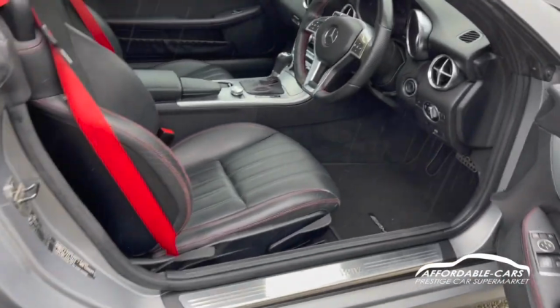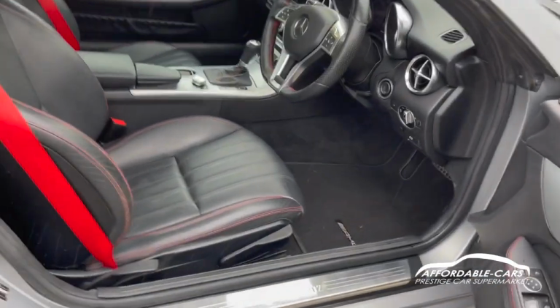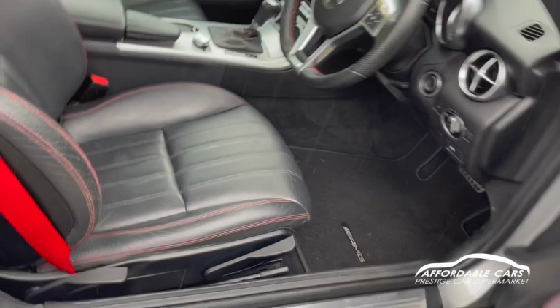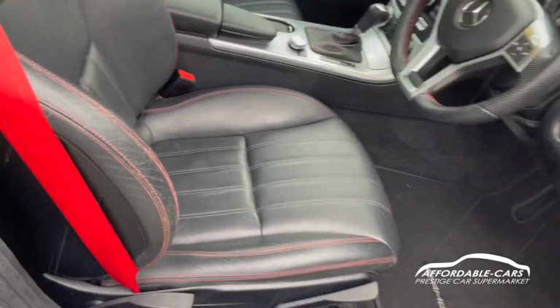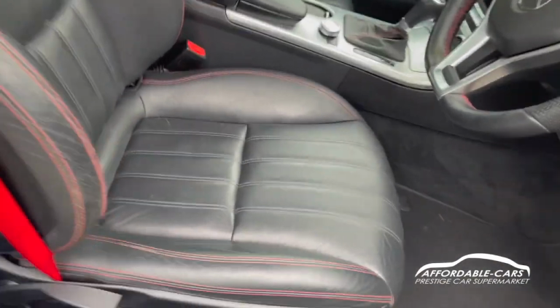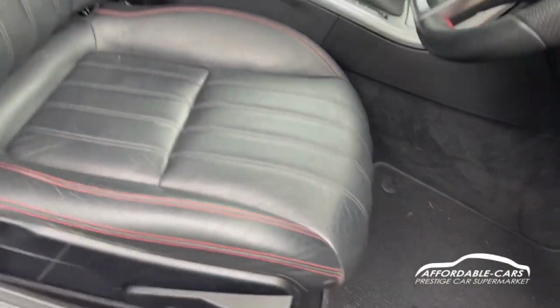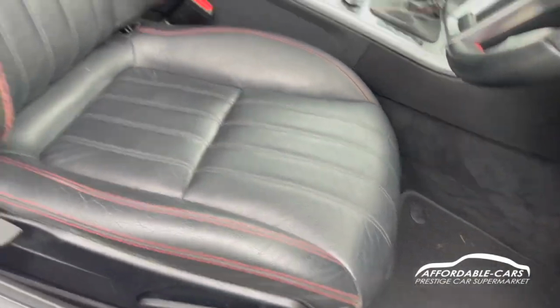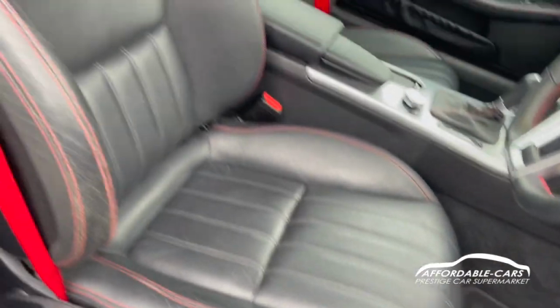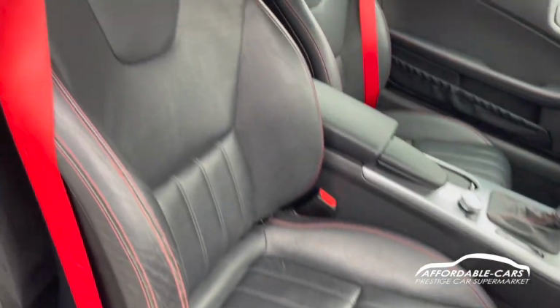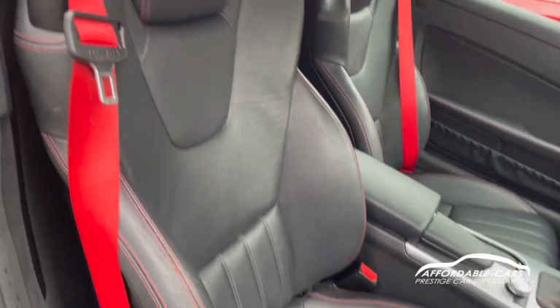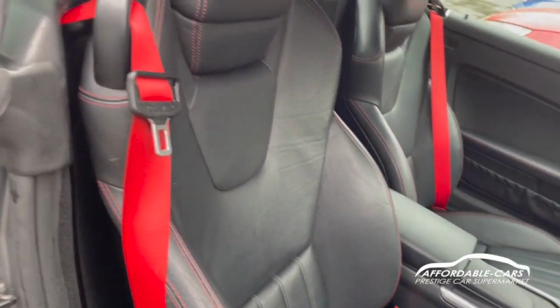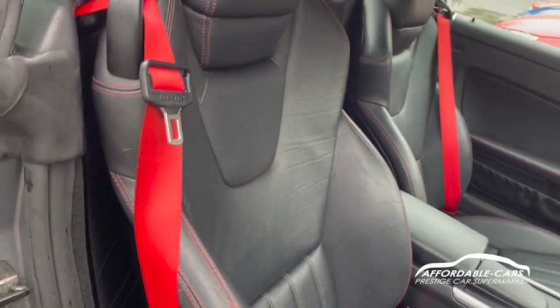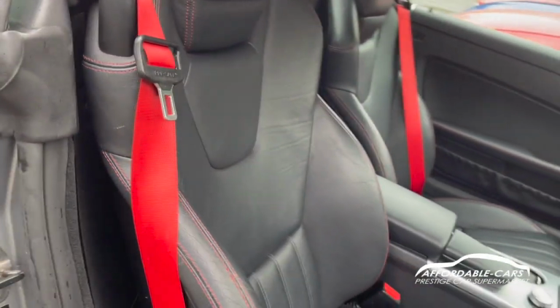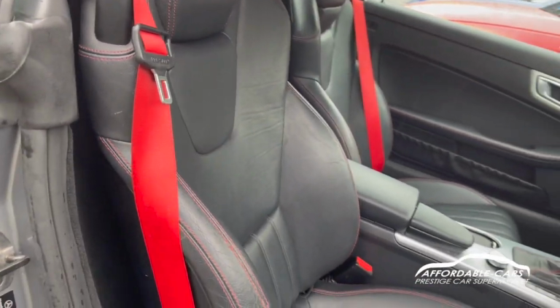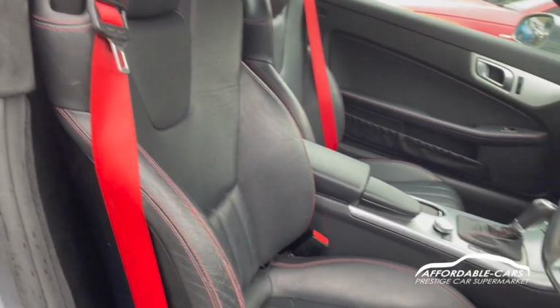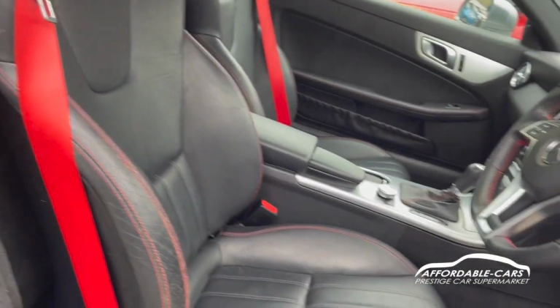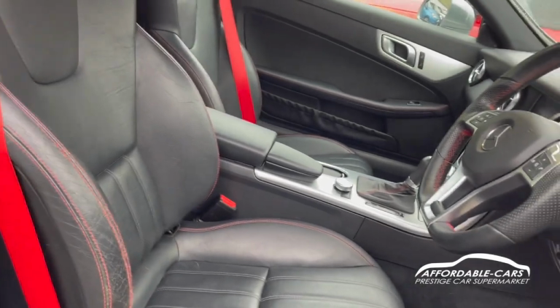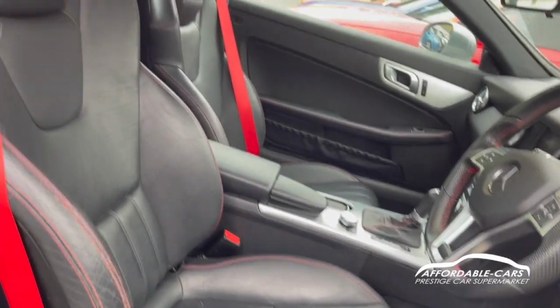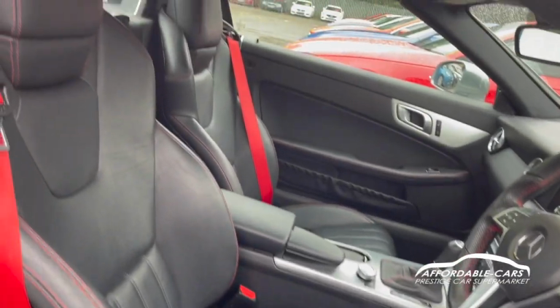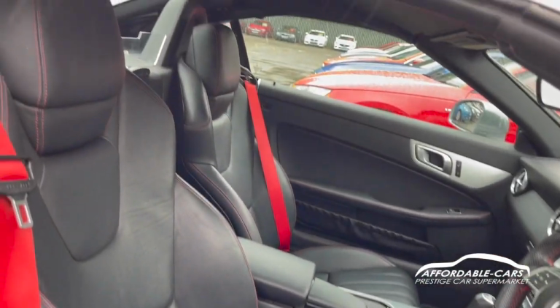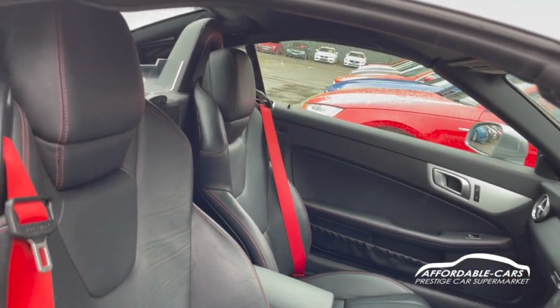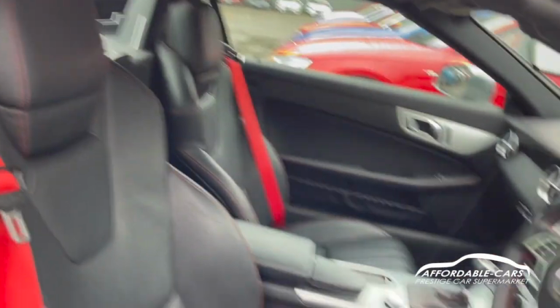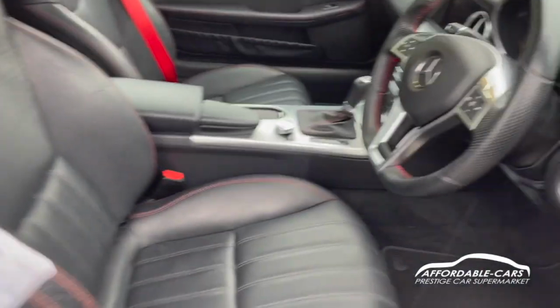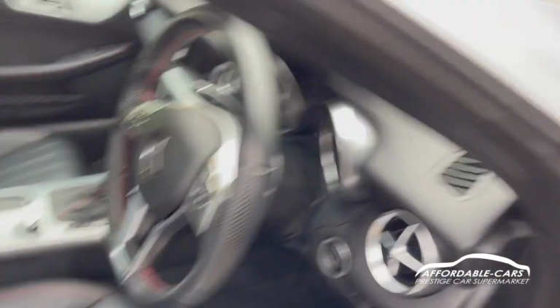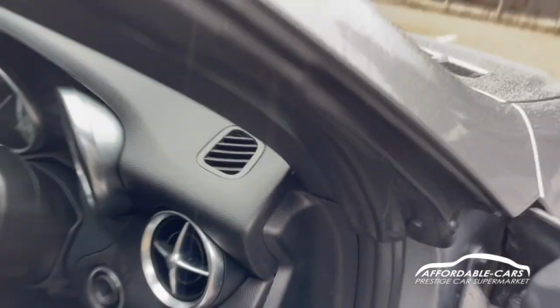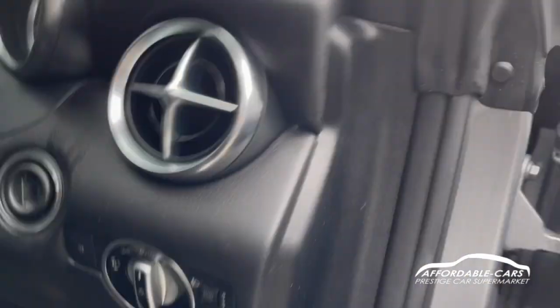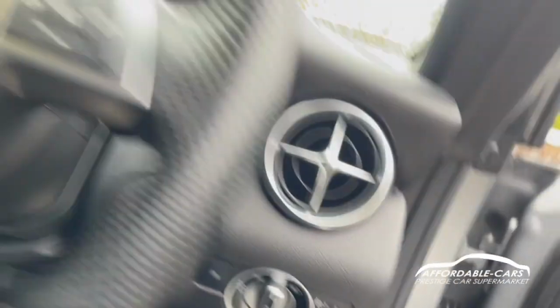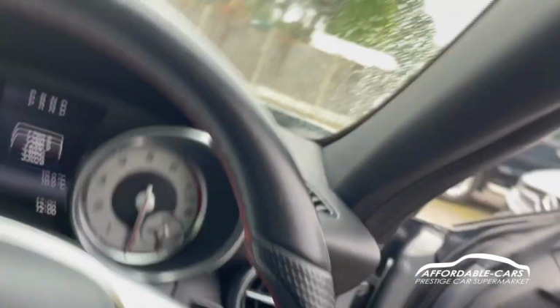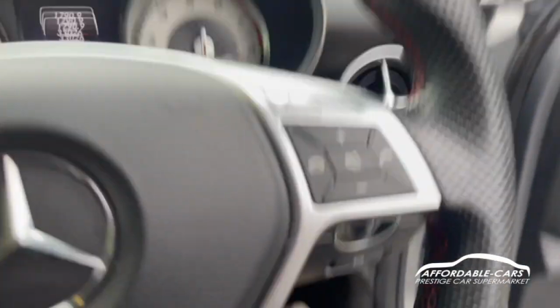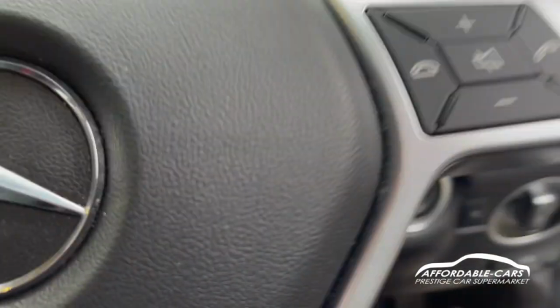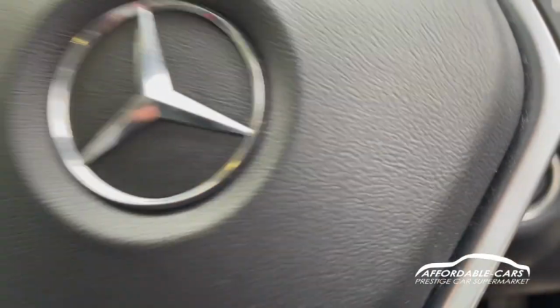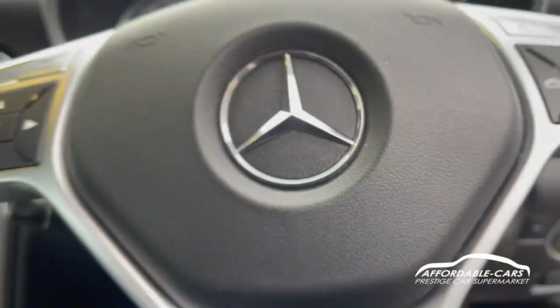Getting into the car, you can see the gorgeous full leather seats with red contrast stitching throughout. You've also got nice red seat belts. These are the AMG bucket seats which are very comfortable.